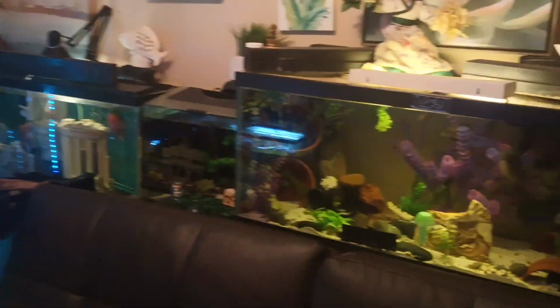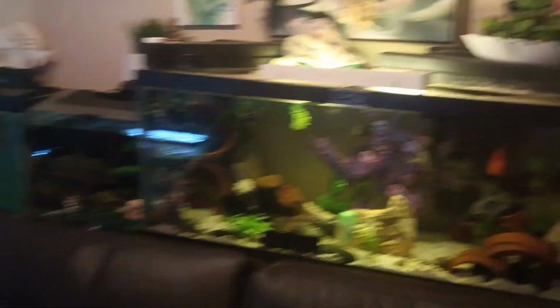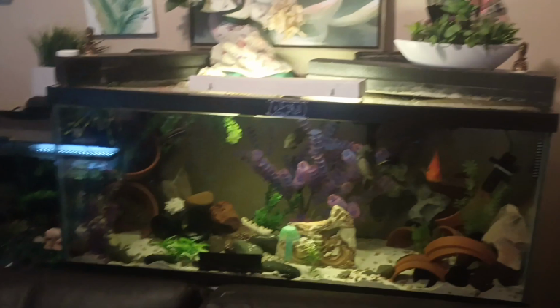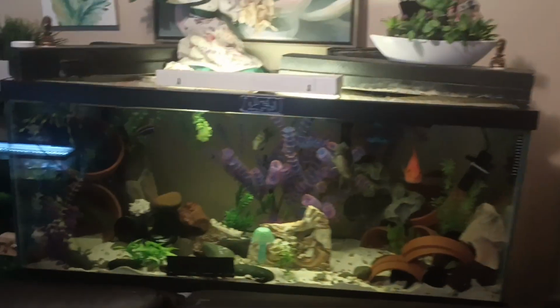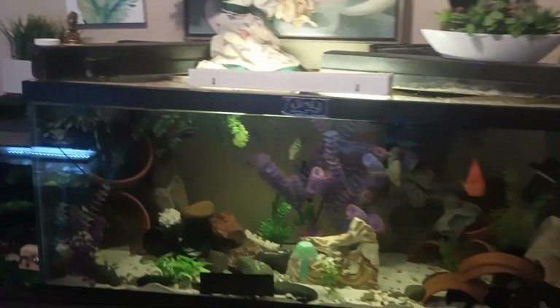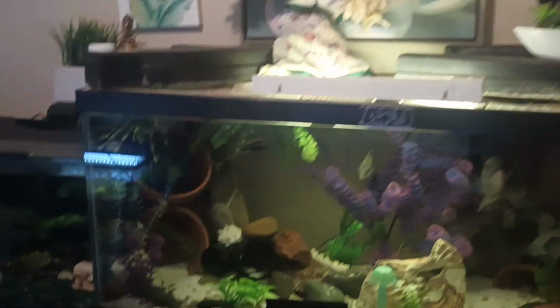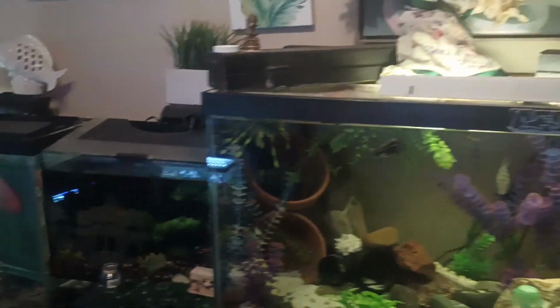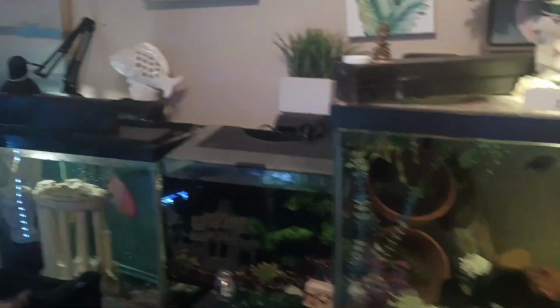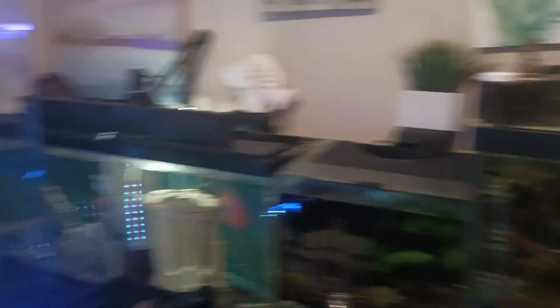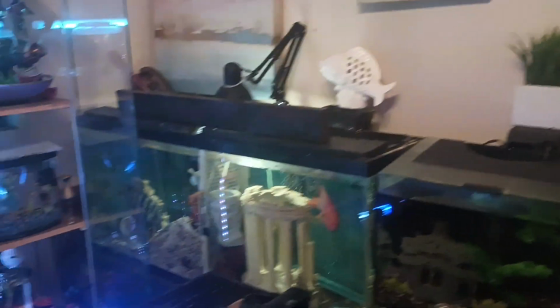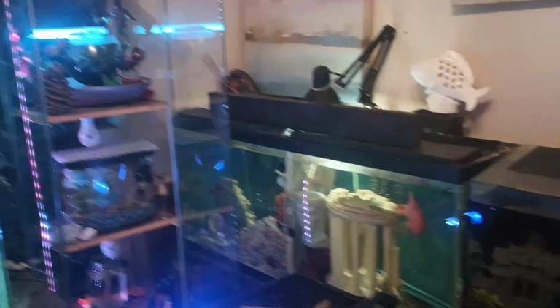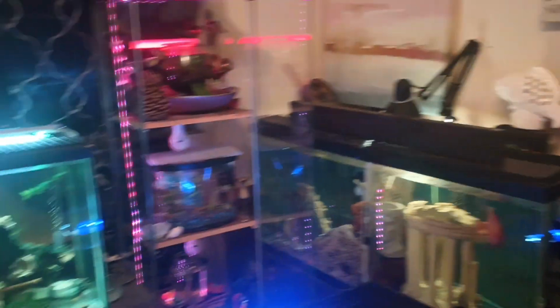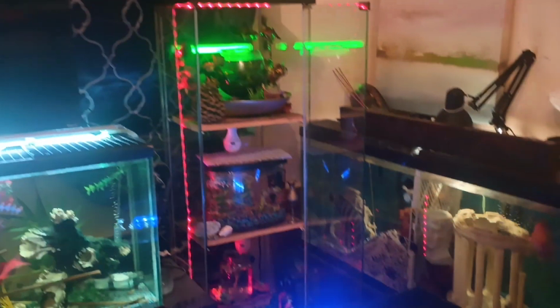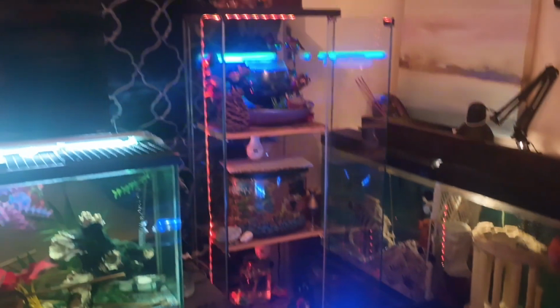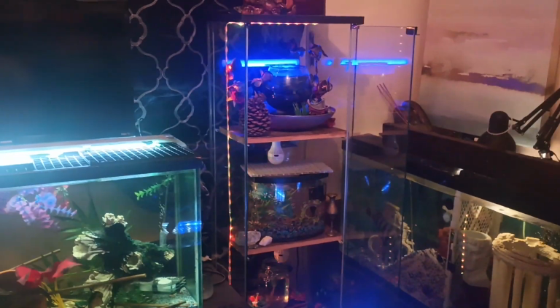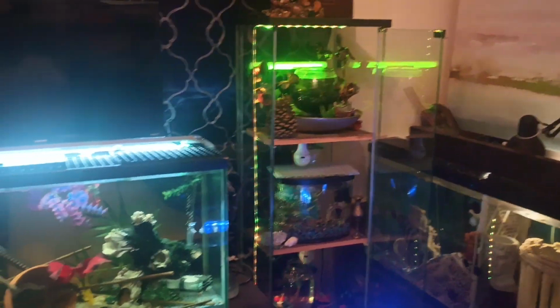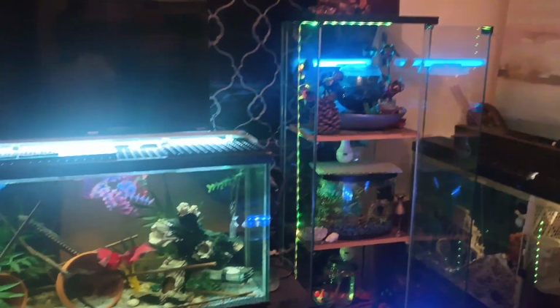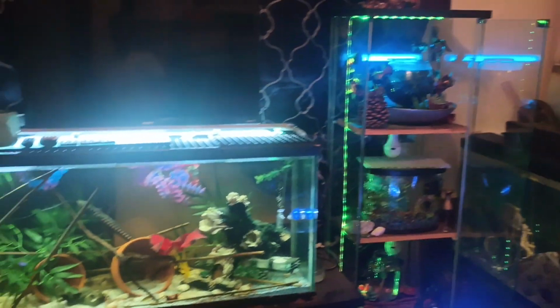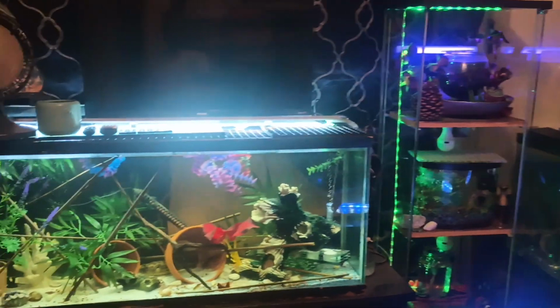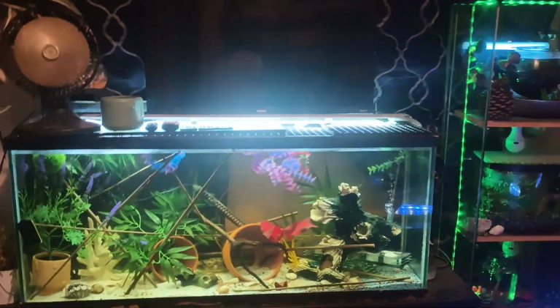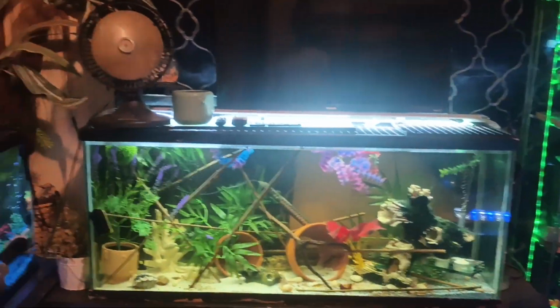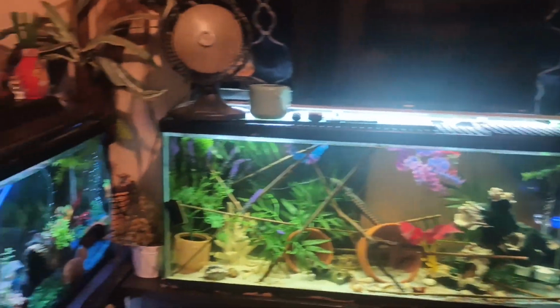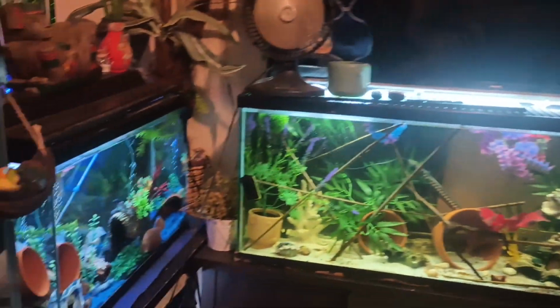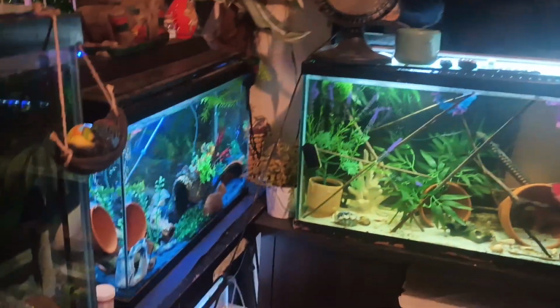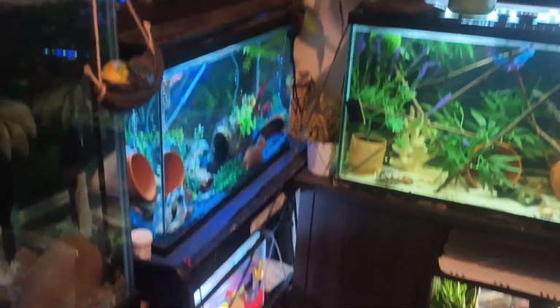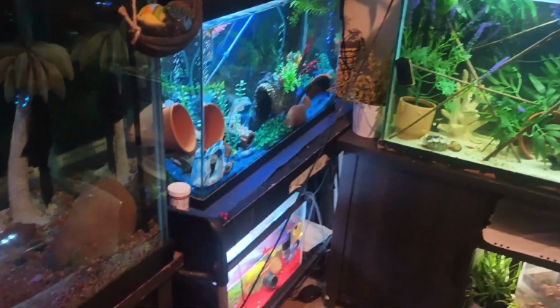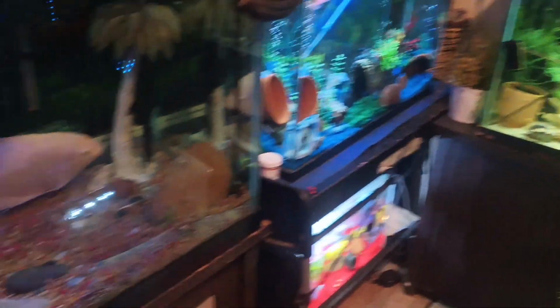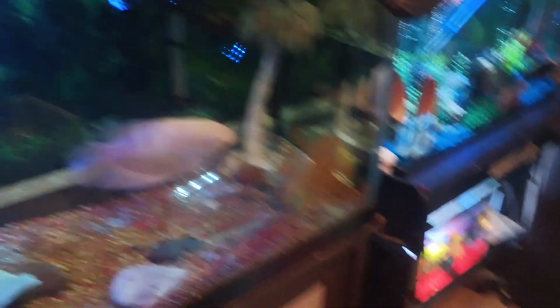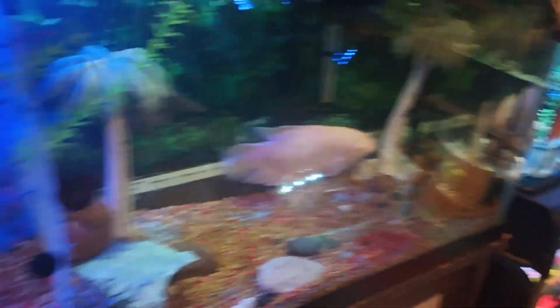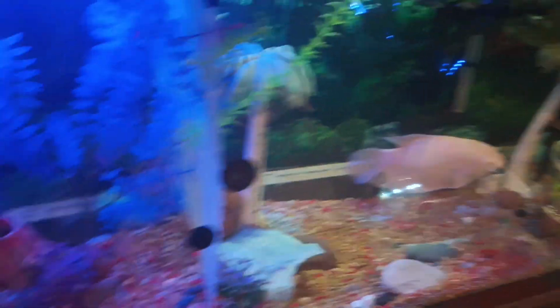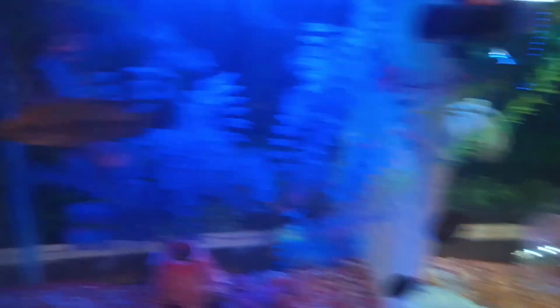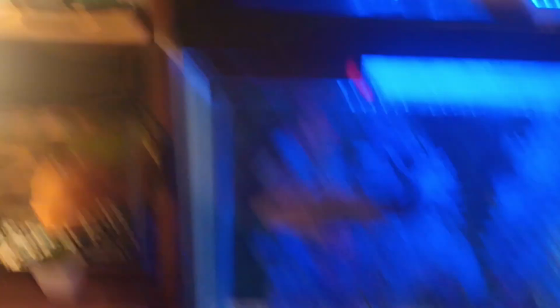It's crazy in this room. Somebody likes spending money or something. We got lights over there and fish over there. Fish there, fish there, fish here.